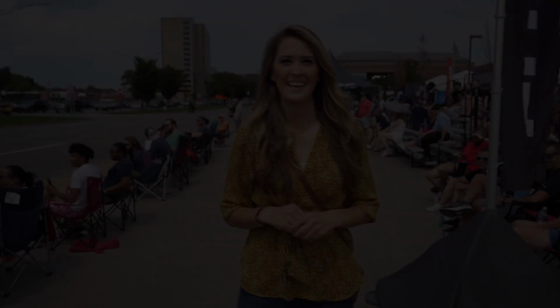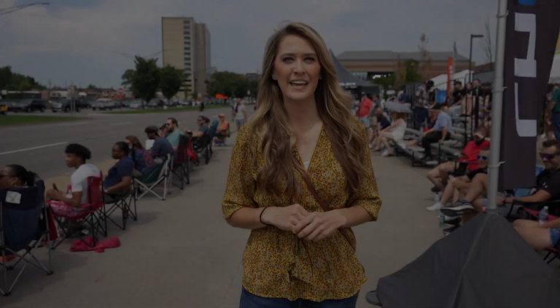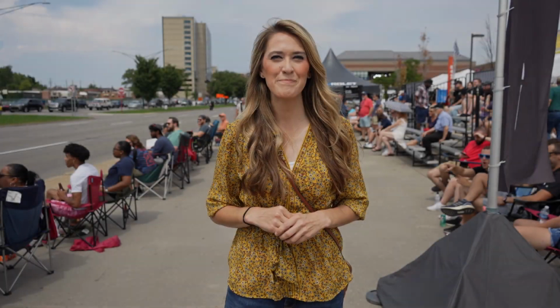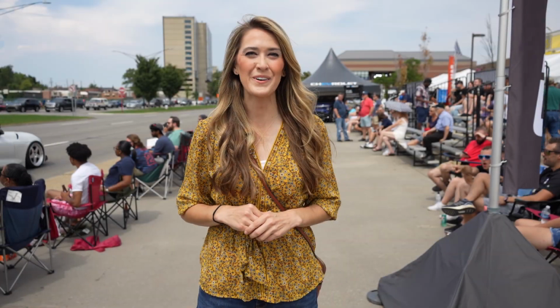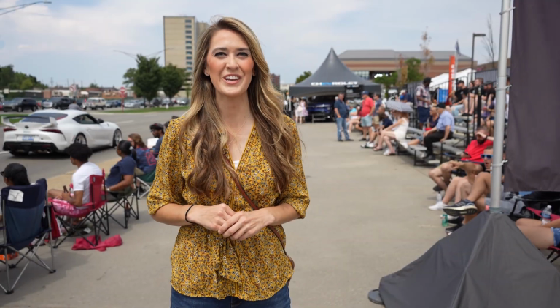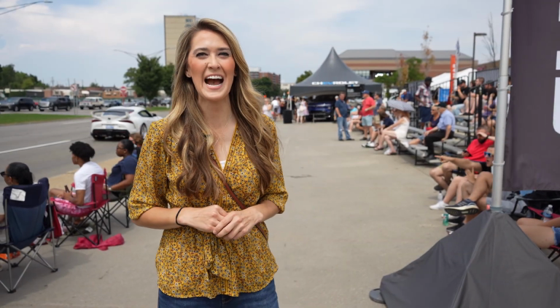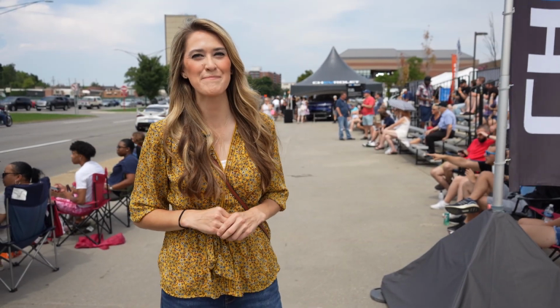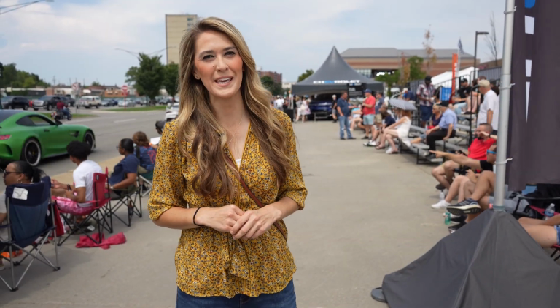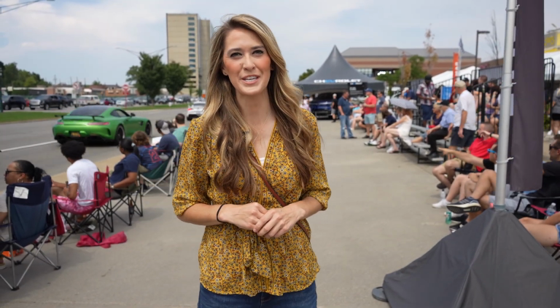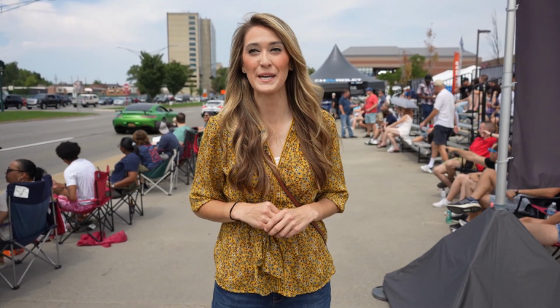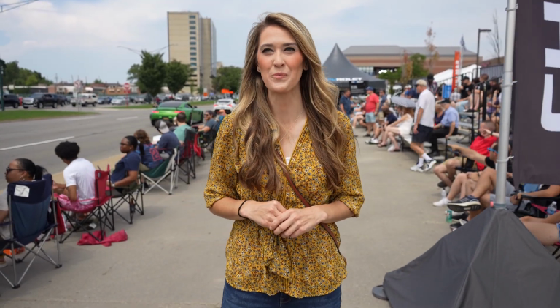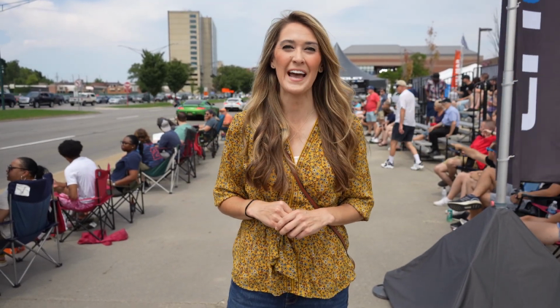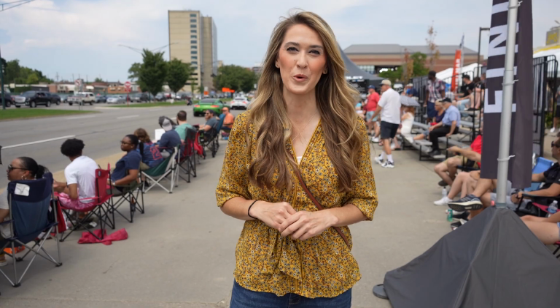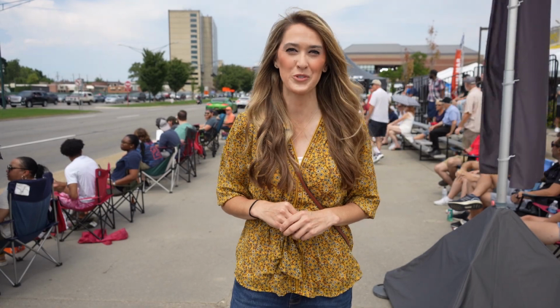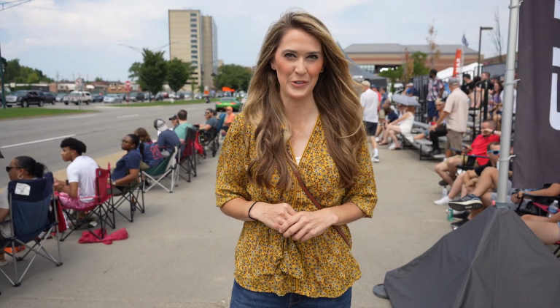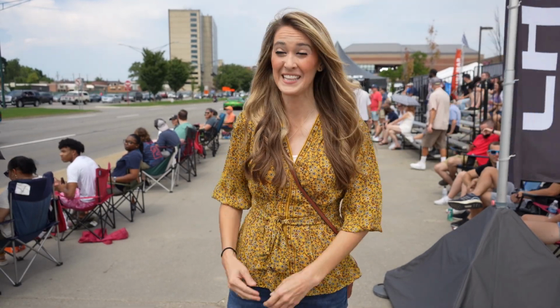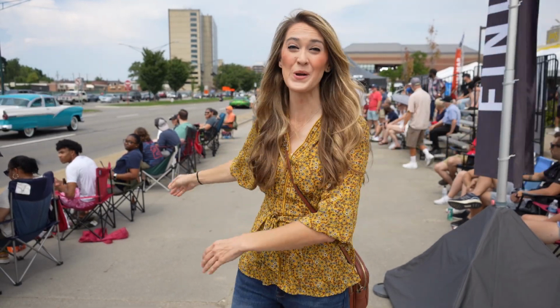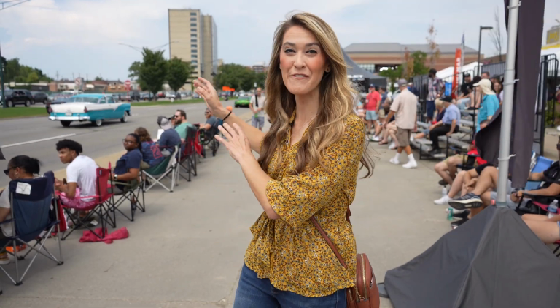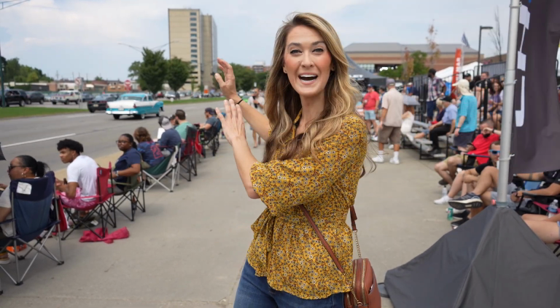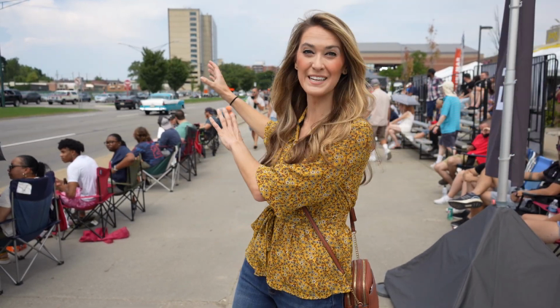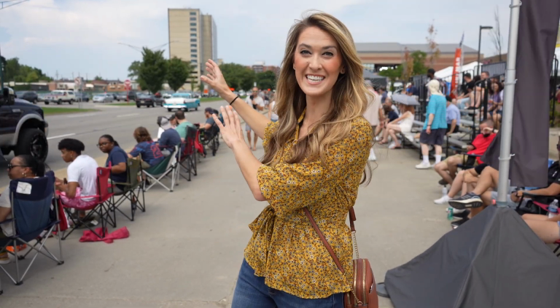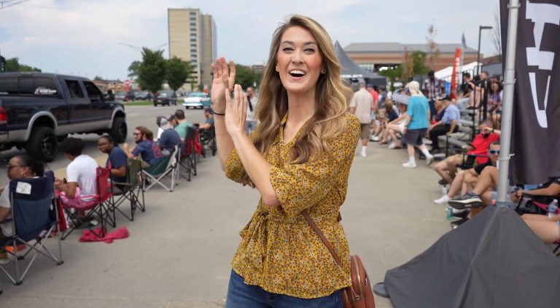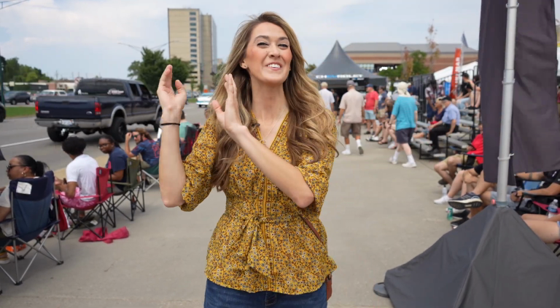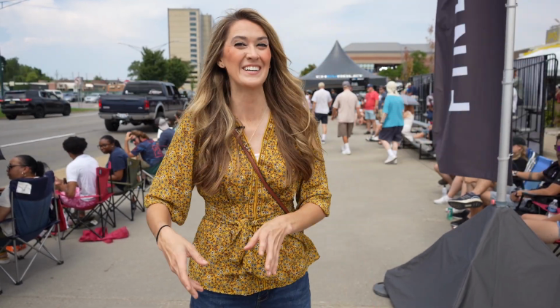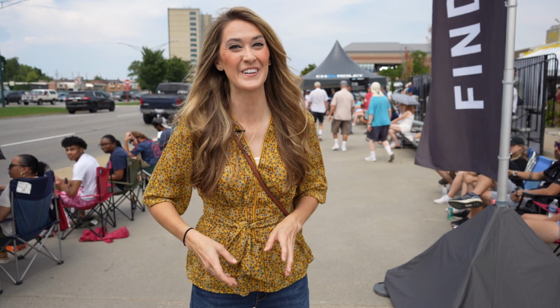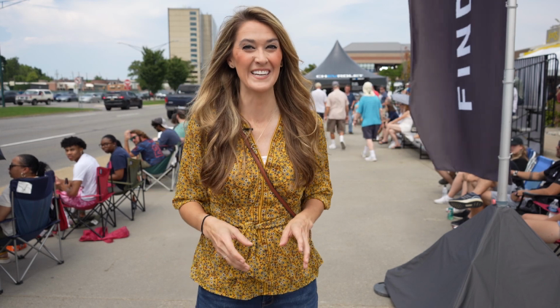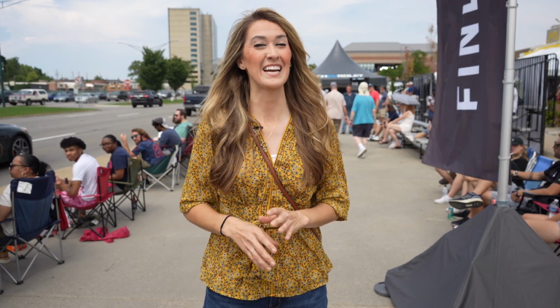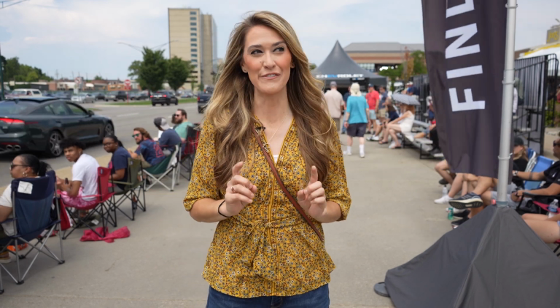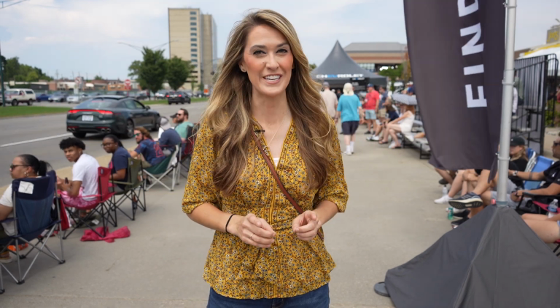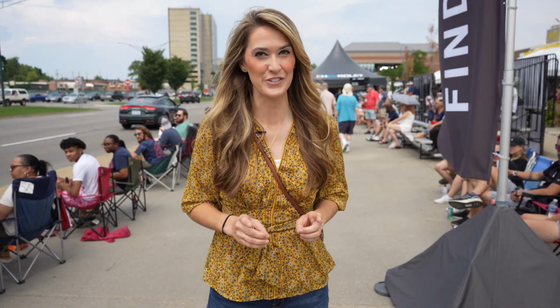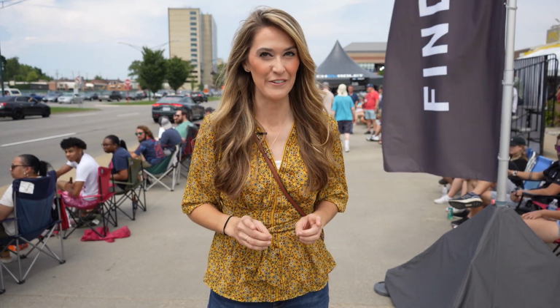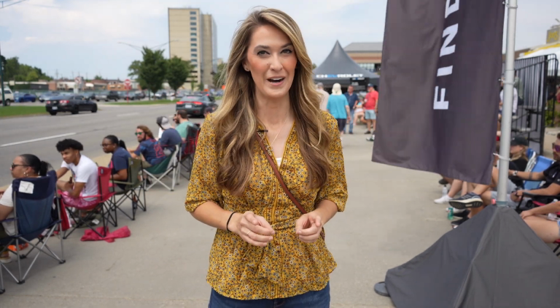Hey everyone, Misko Electric here. I'm in Birmingham, Michigan because we are at the Woodward Dream Cruise. This goes all the way from Pontiac, Michigan all the way down to Ferndale — actually even further into Detroit if you want.